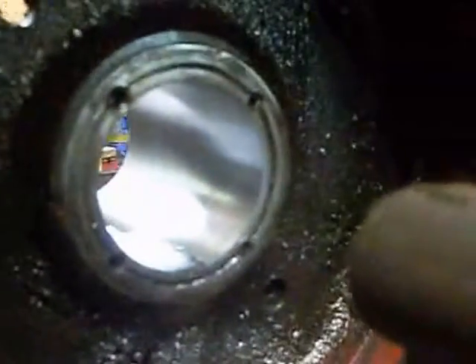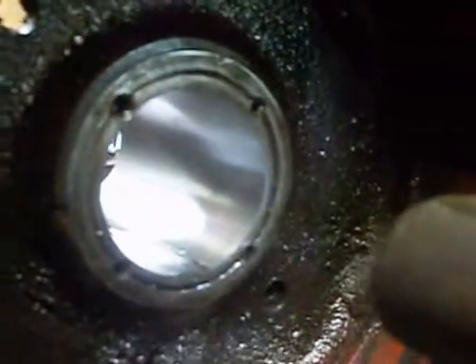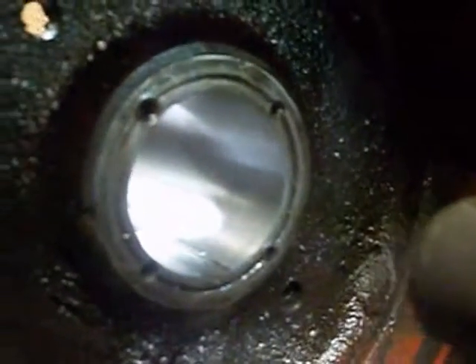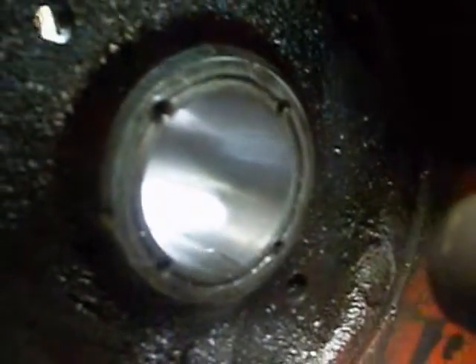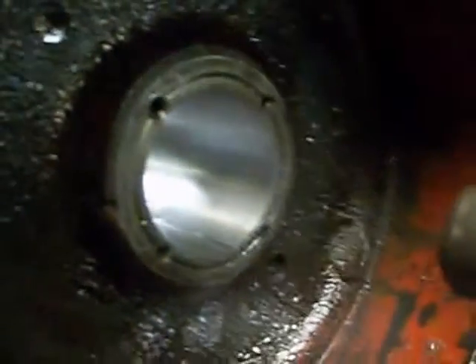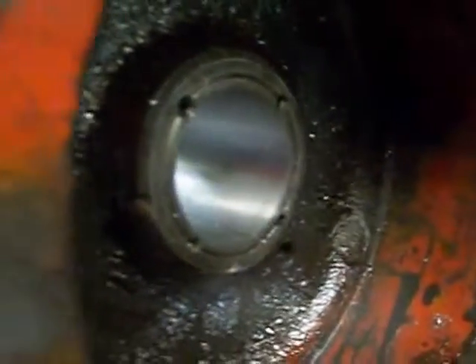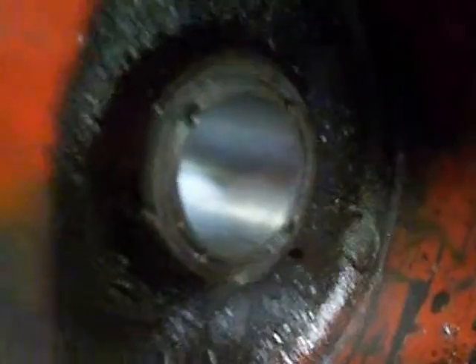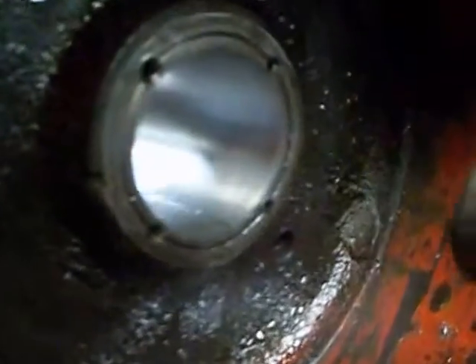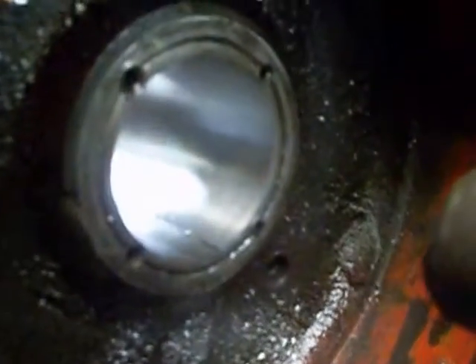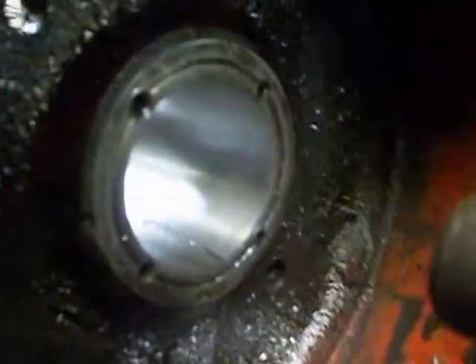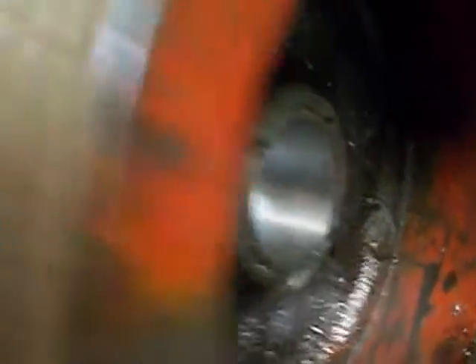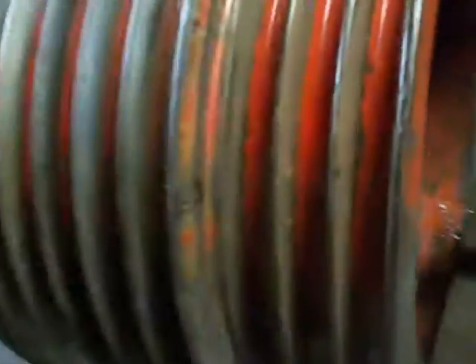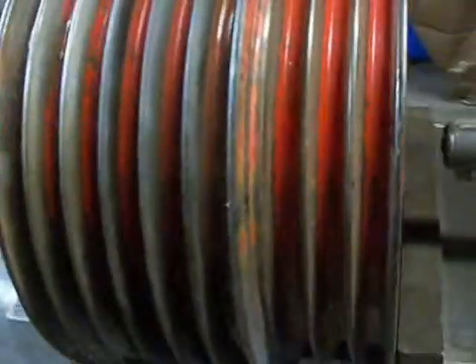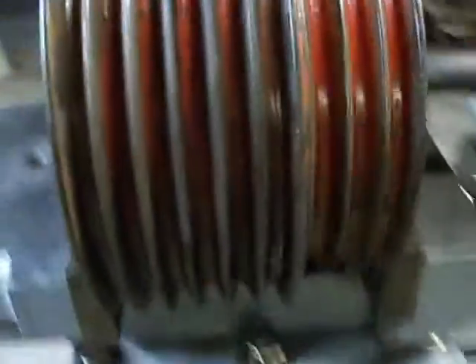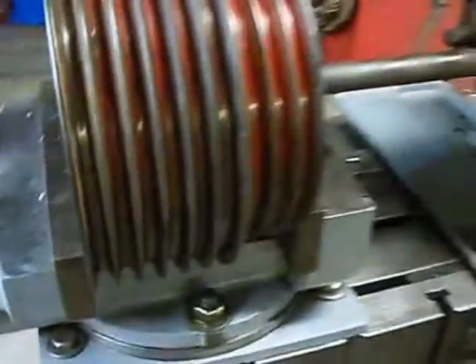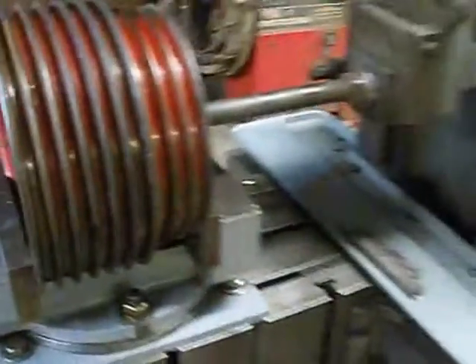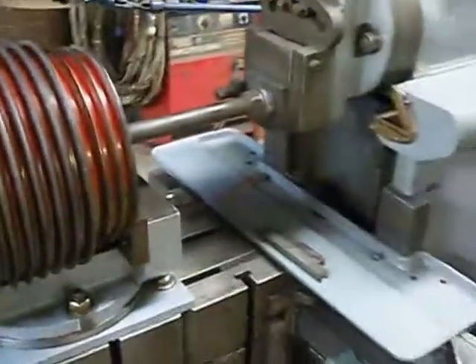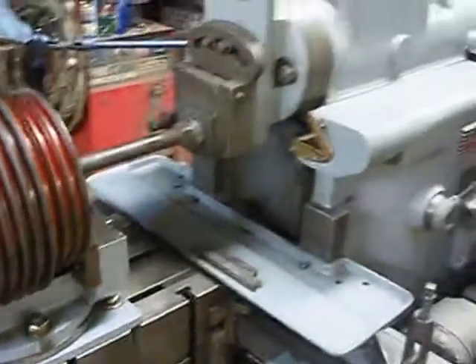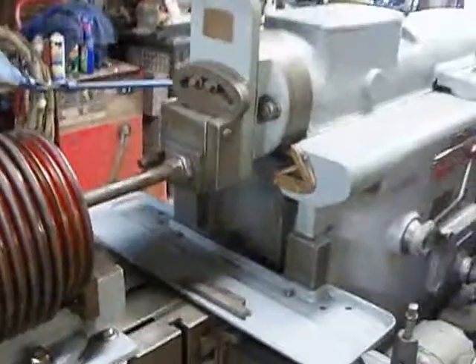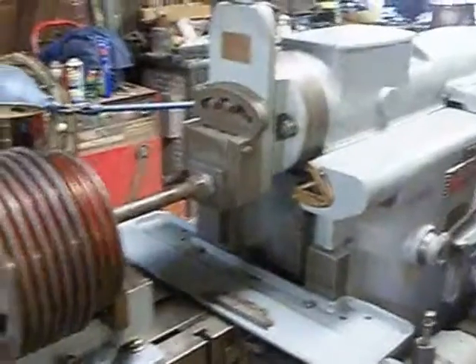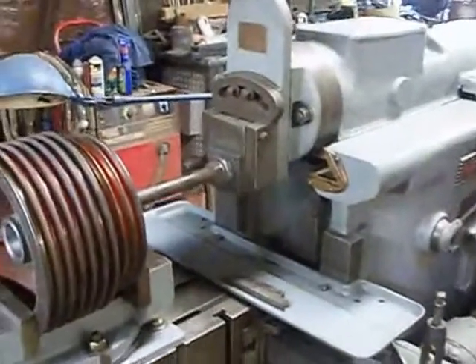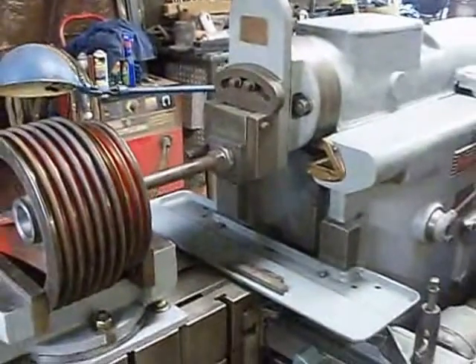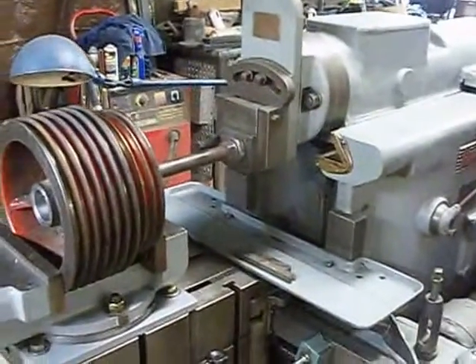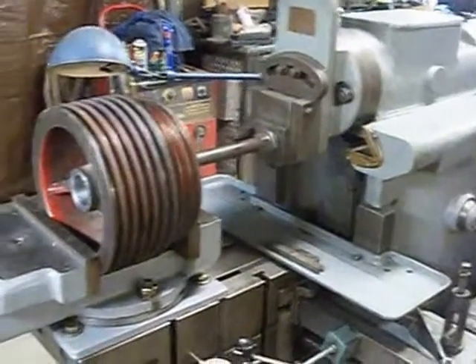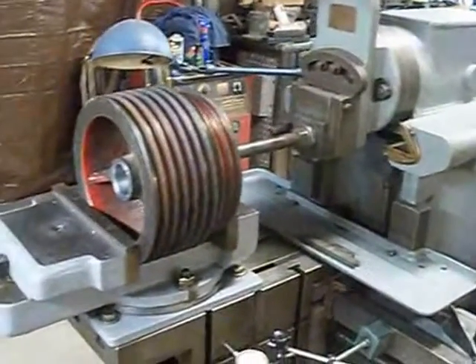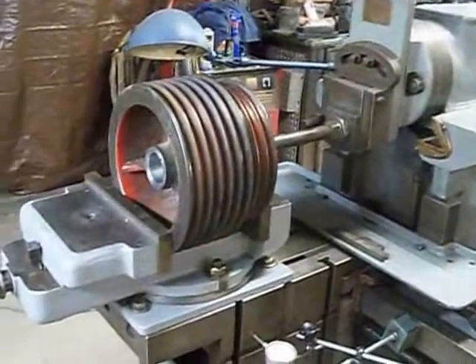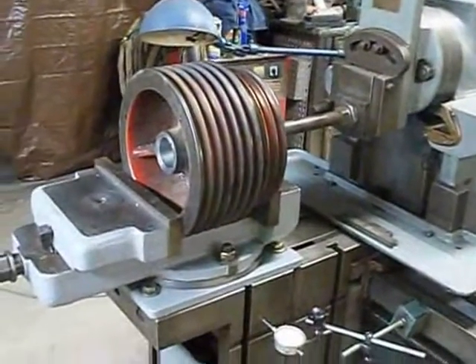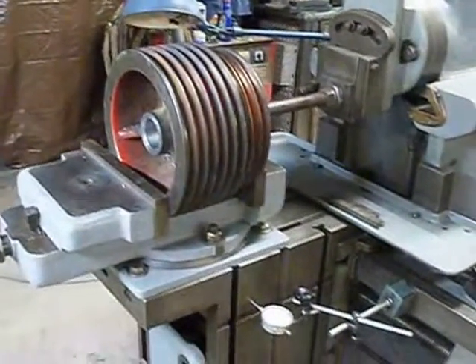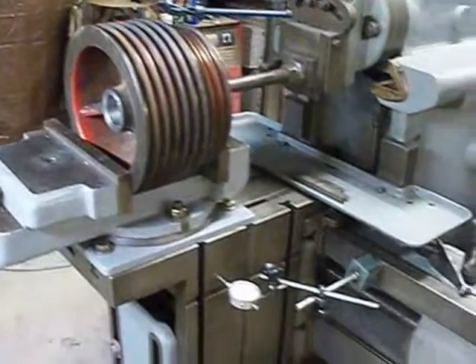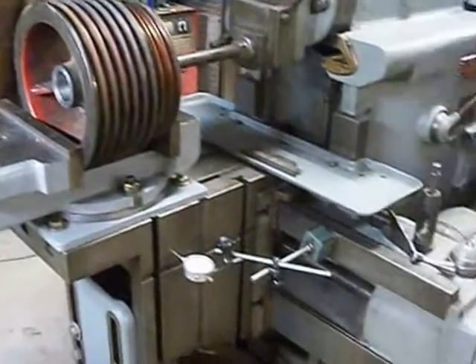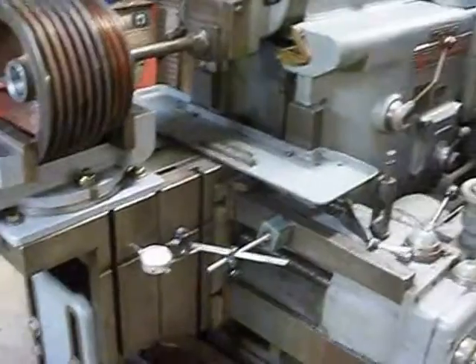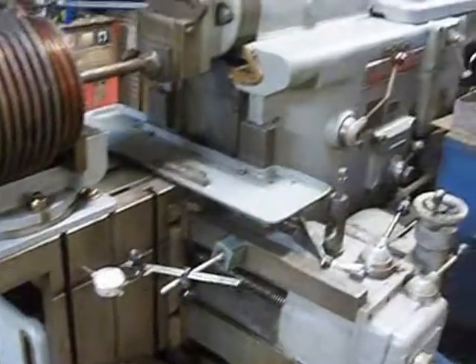Back side. Now we have to put a keyway in there. To do that we're going to use this 24-inch Rockford hydraulic shaper.